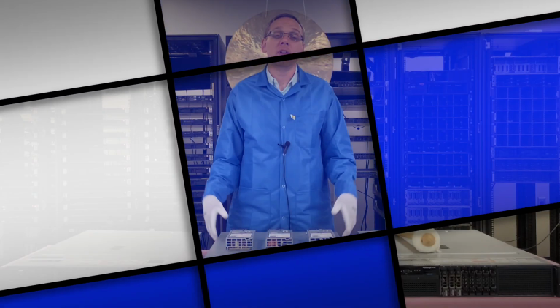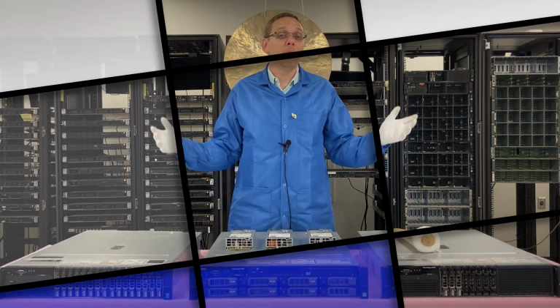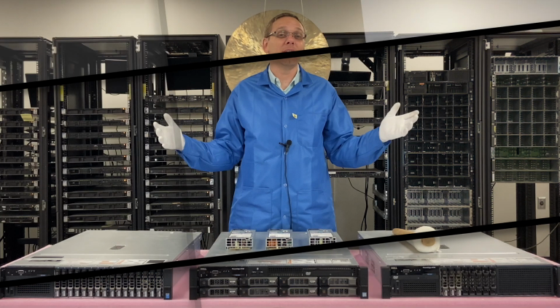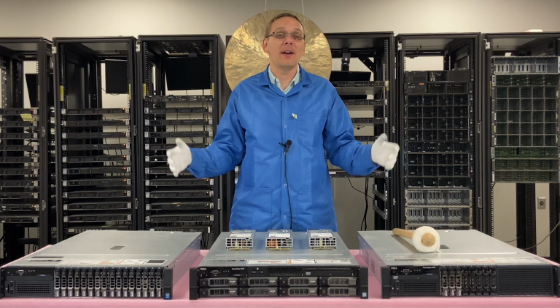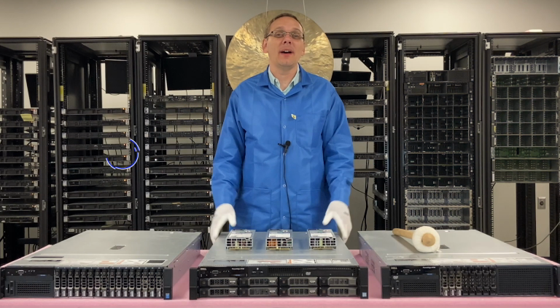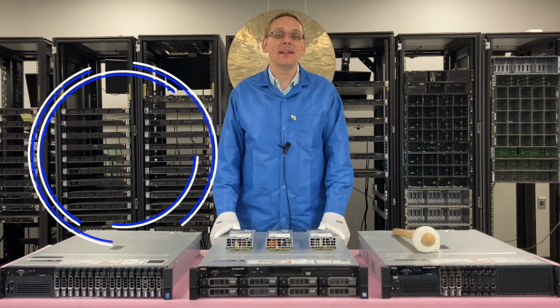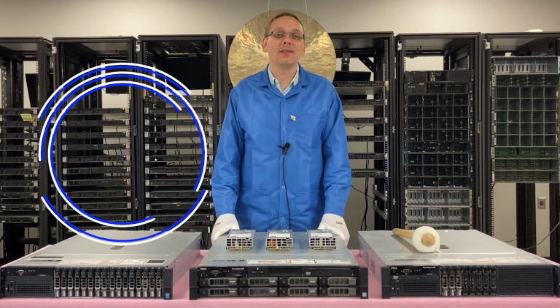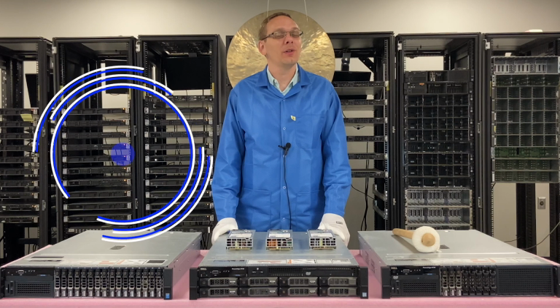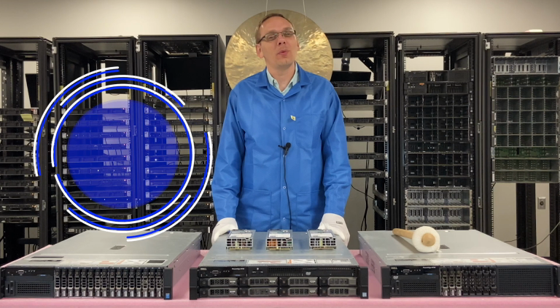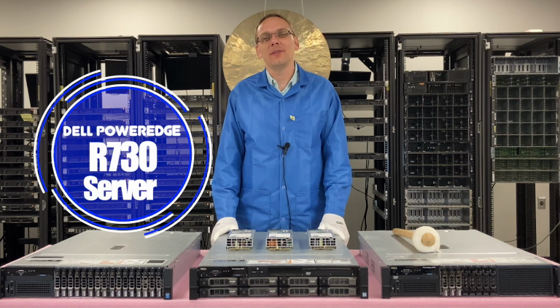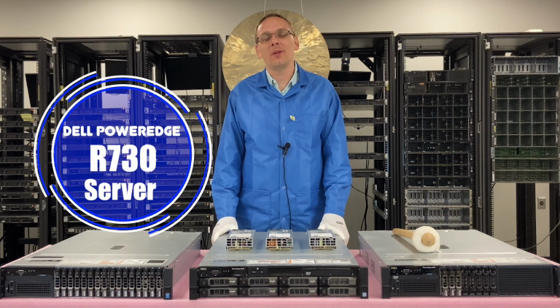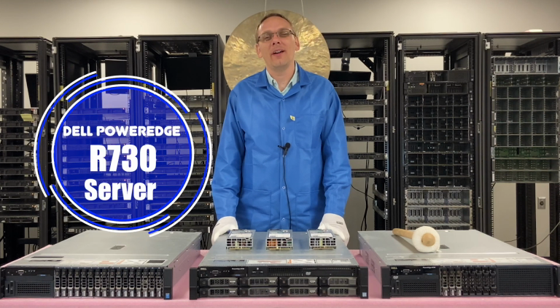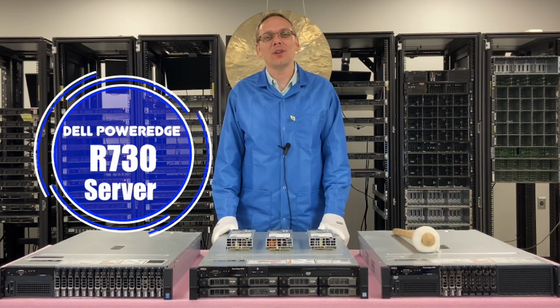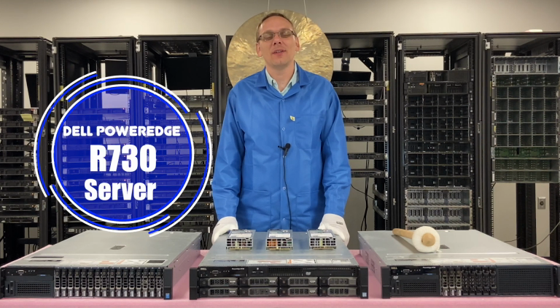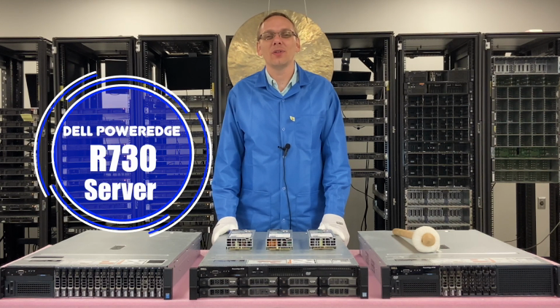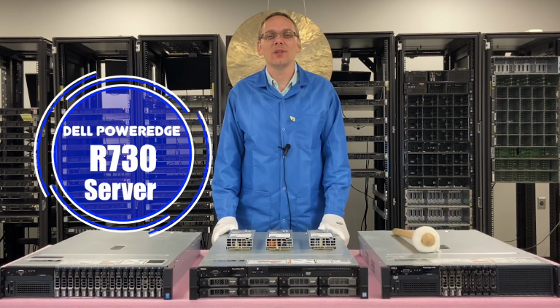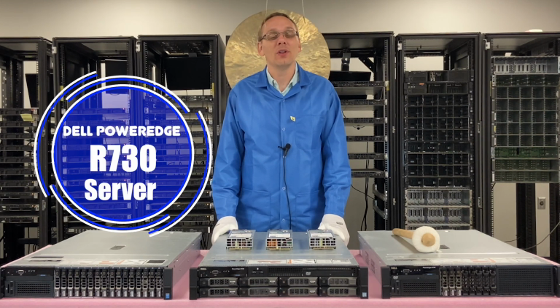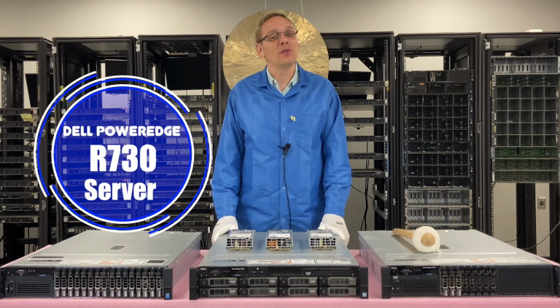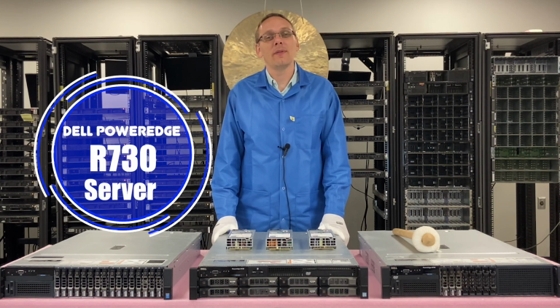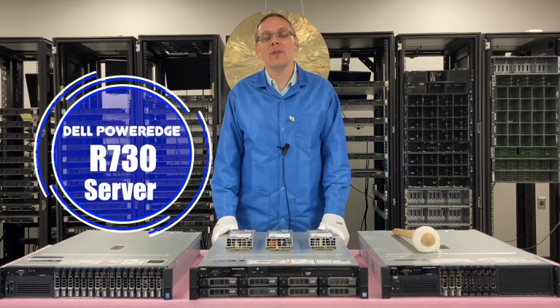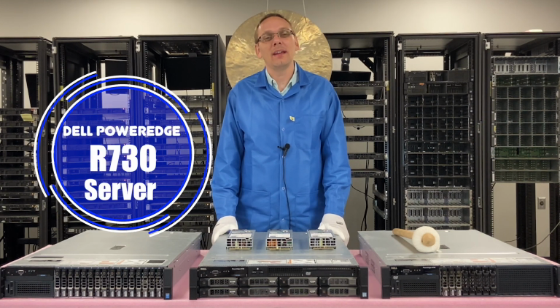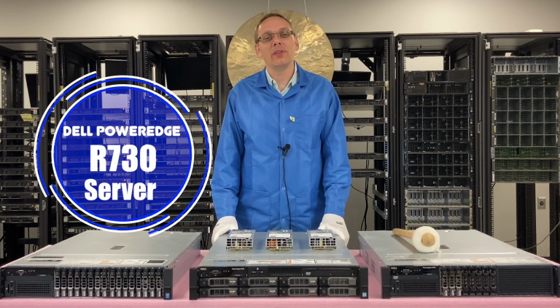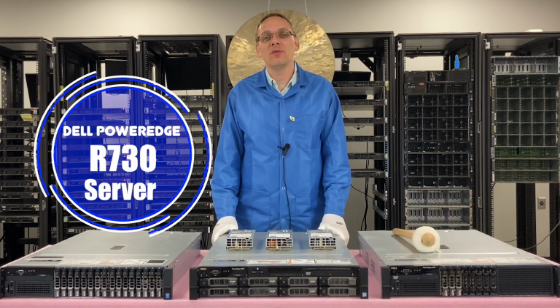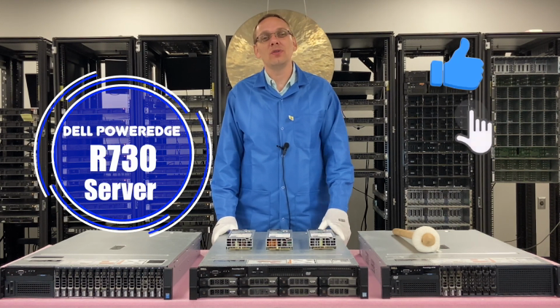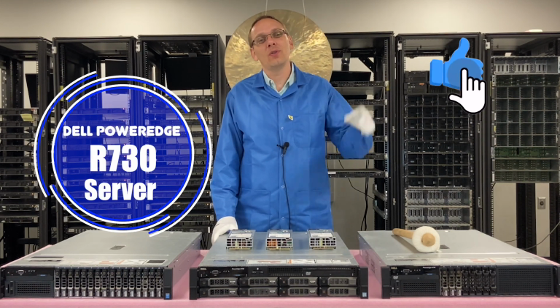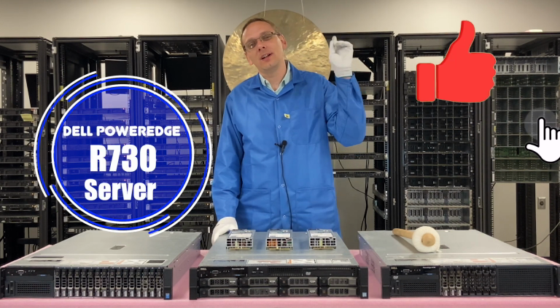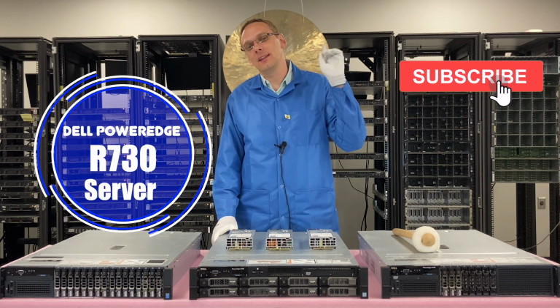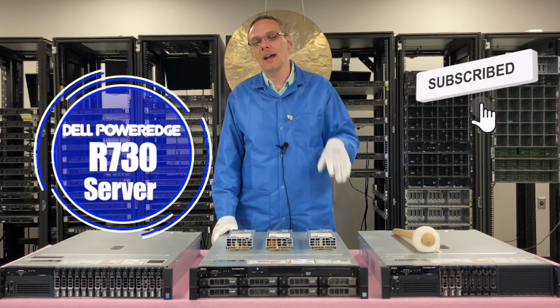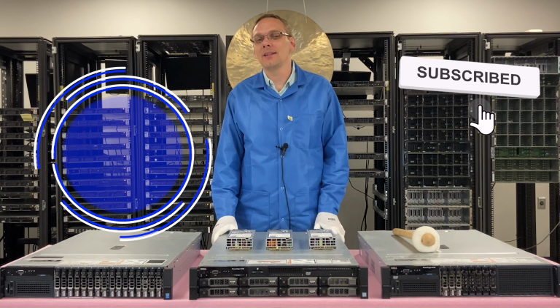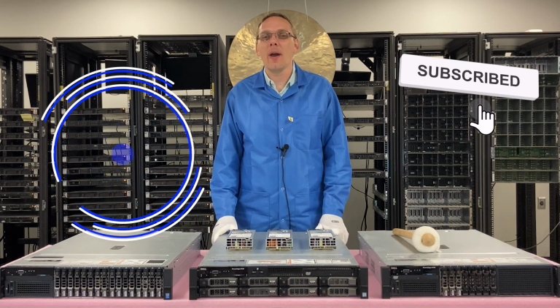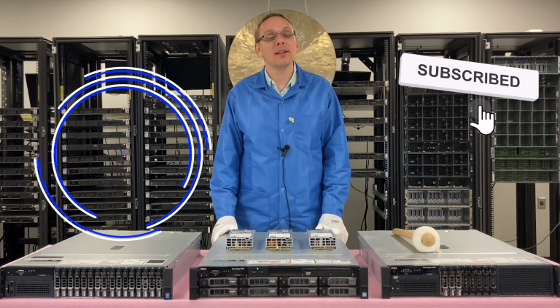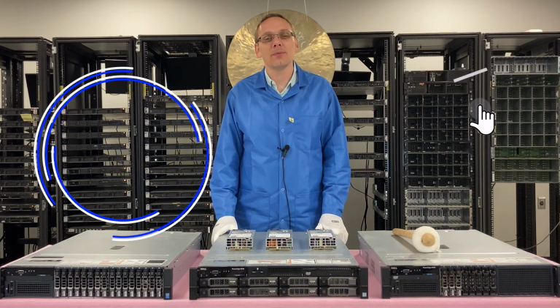Hey, thanks for stopping by today to learn a little bit more about the Dell PowerEdge R730 server. If you find anything in this video useful, click that like and smash that subscribe.